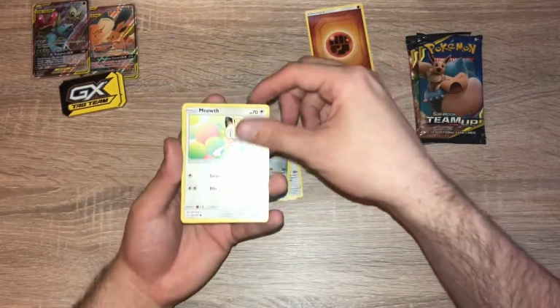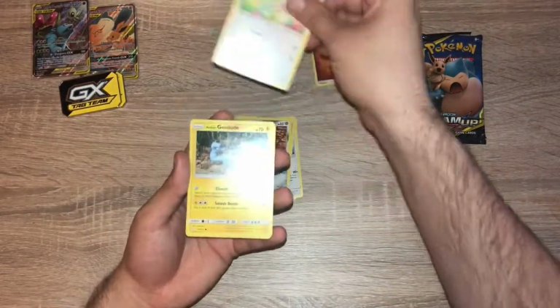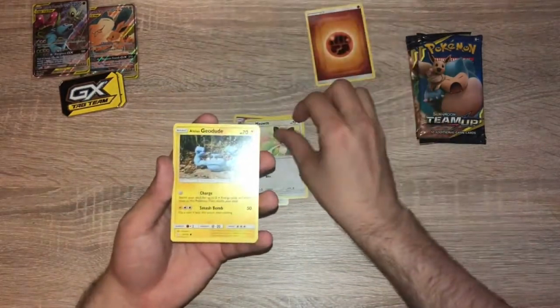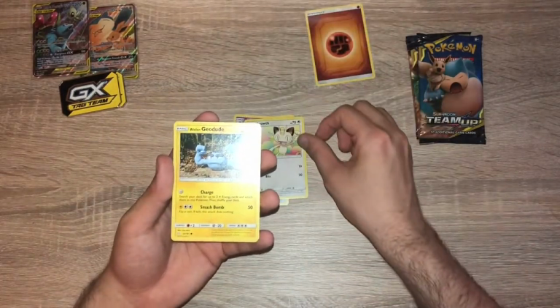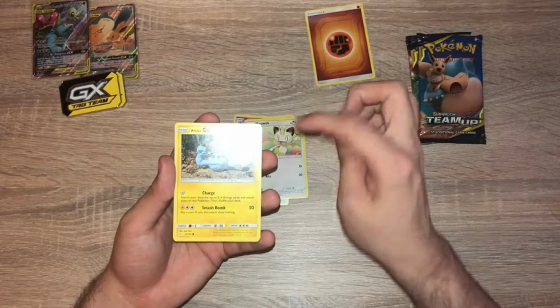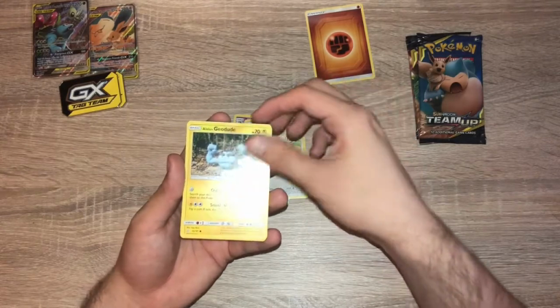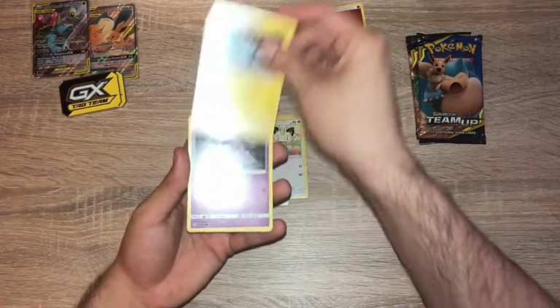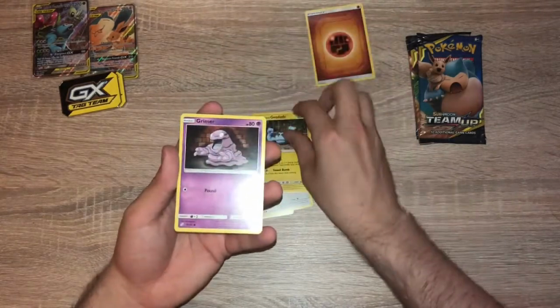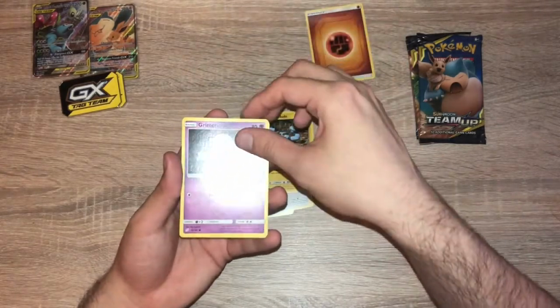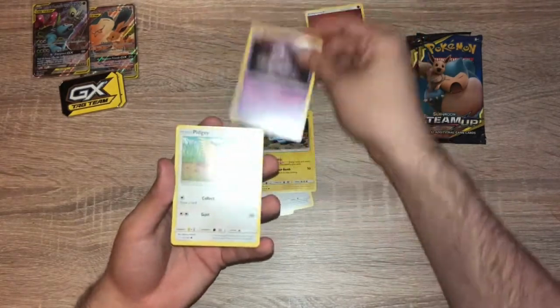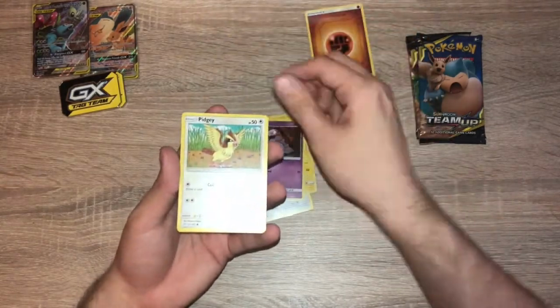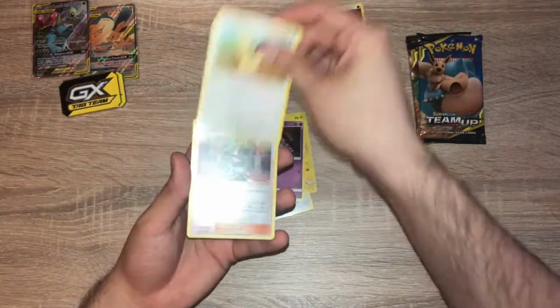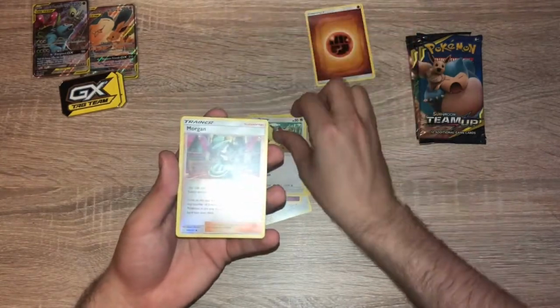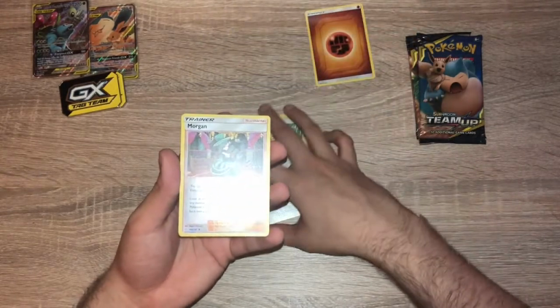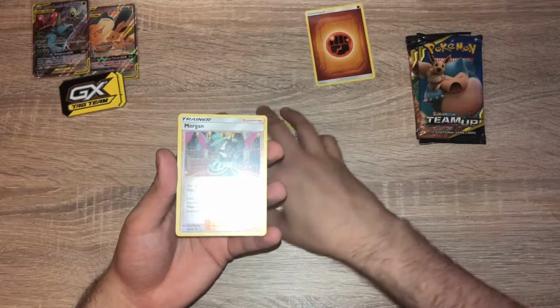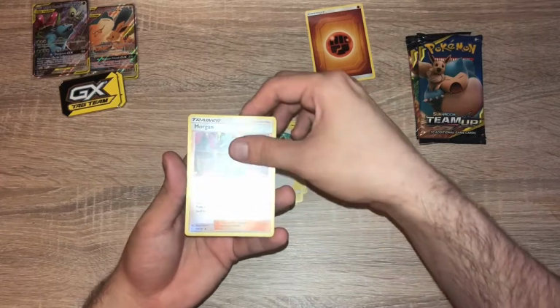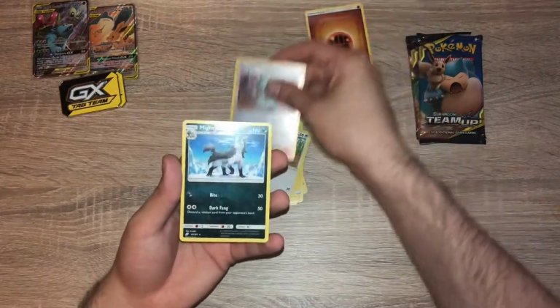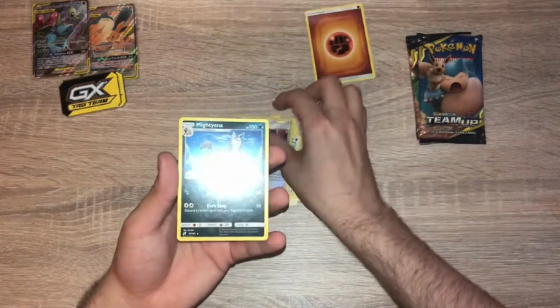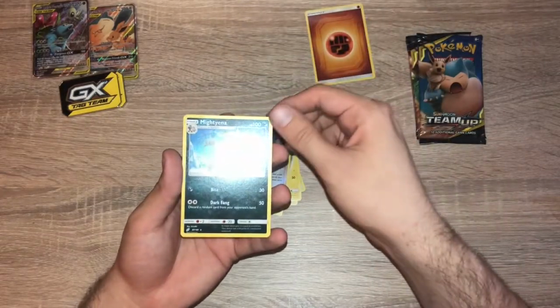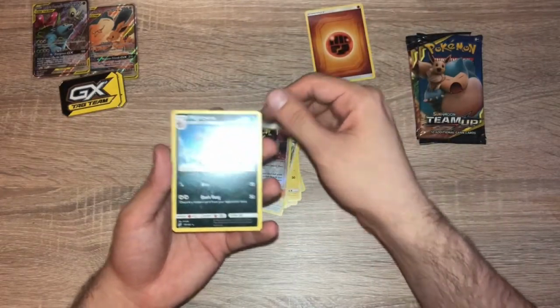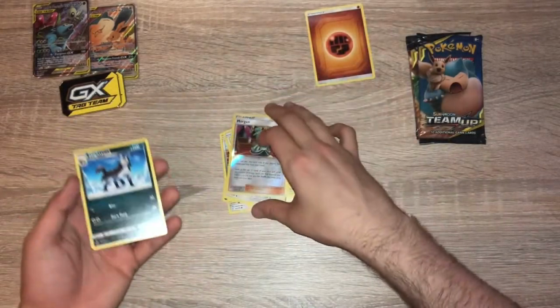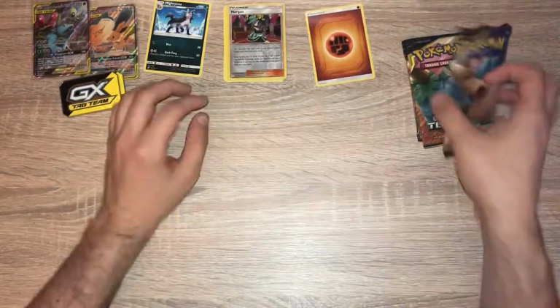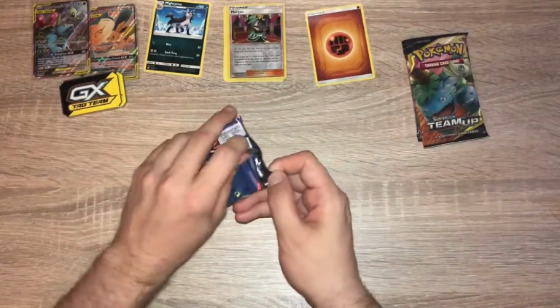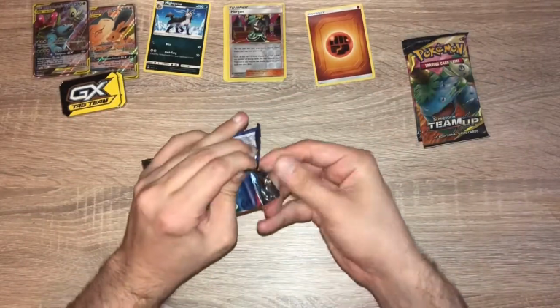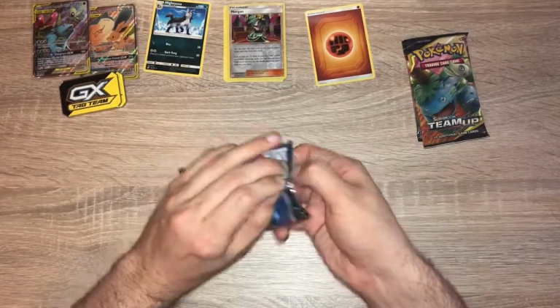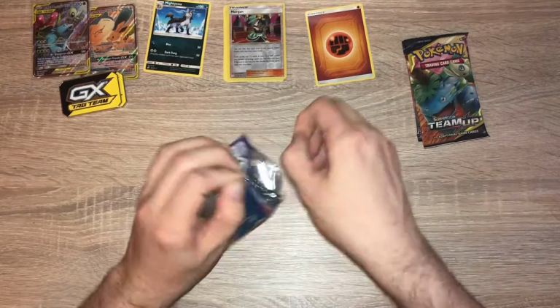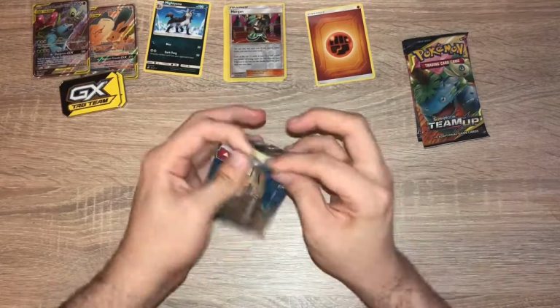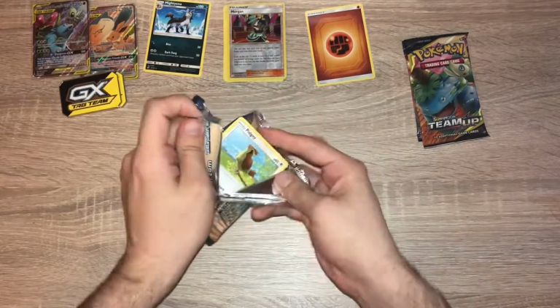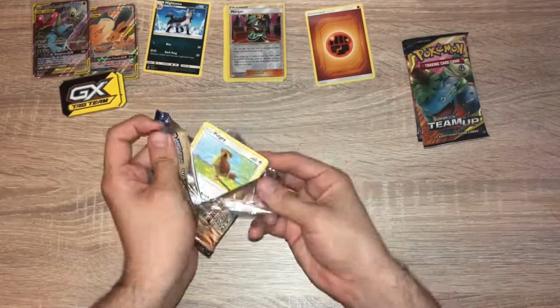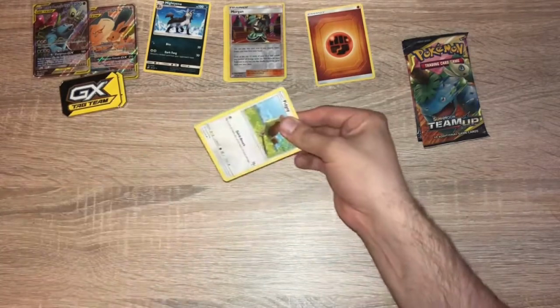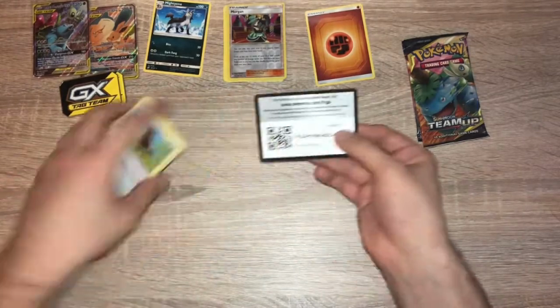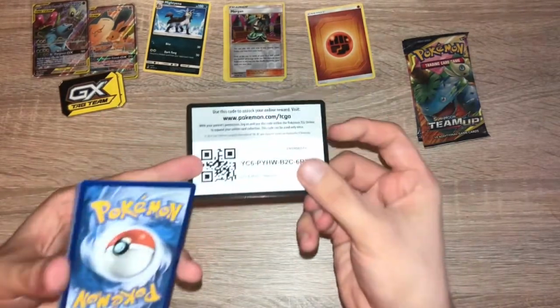Meowth, Geodude, Eevee, Grimer, Pidgey. Reverse Holo Morgrem. And a Mightyena non-holo.